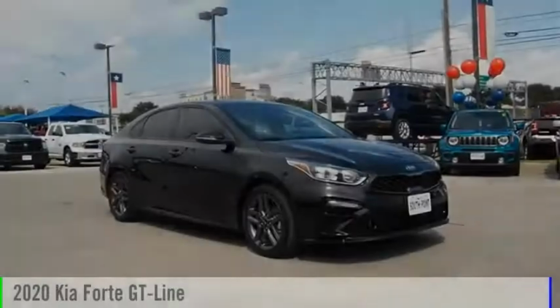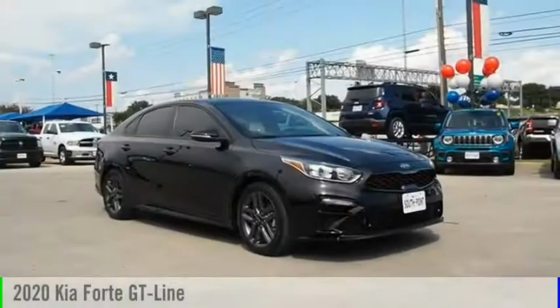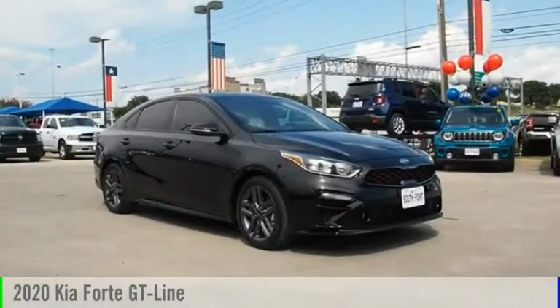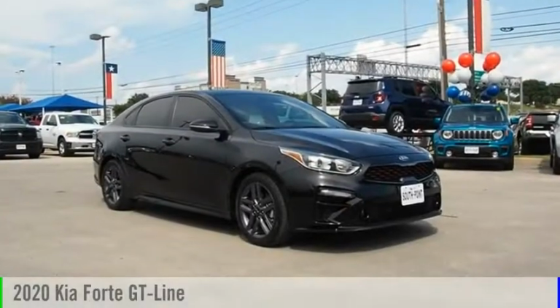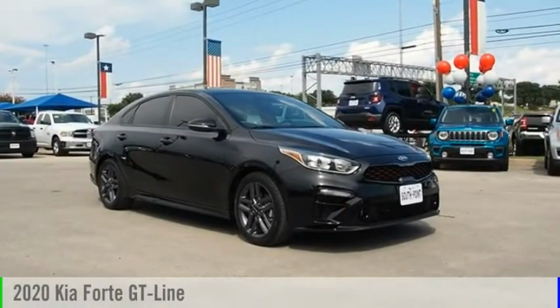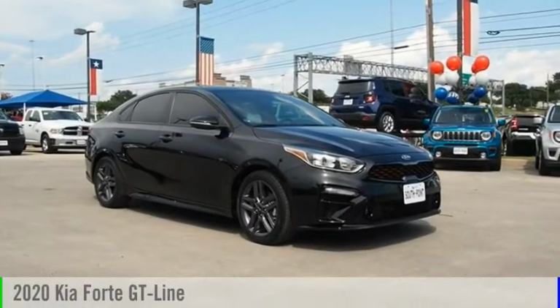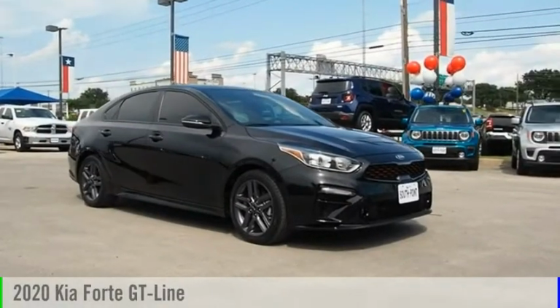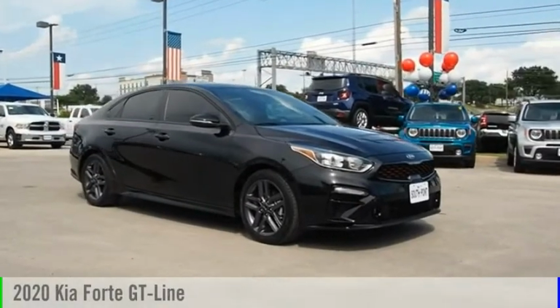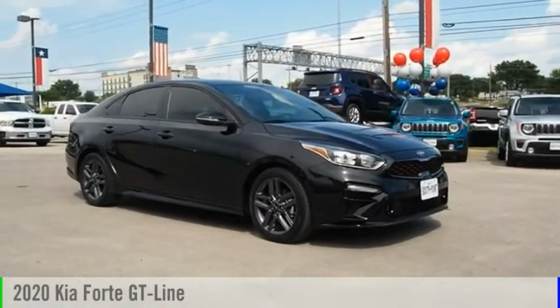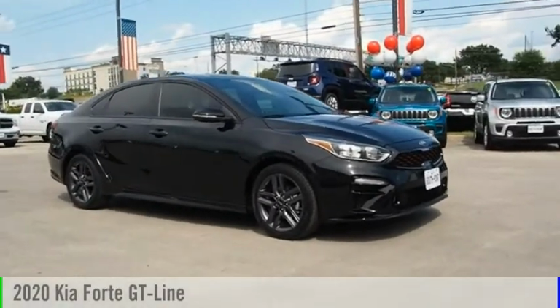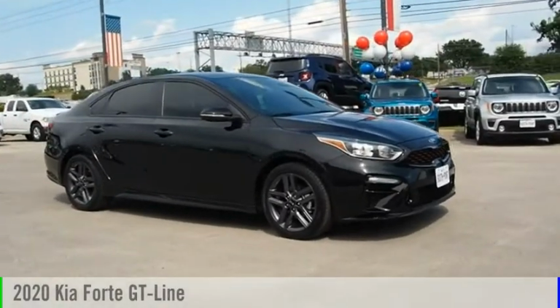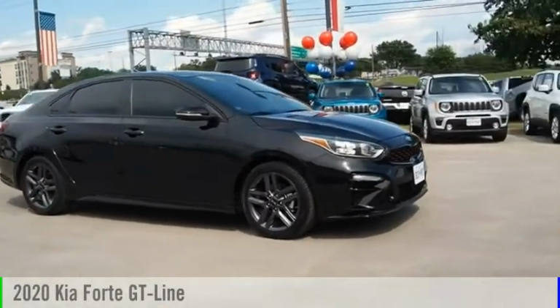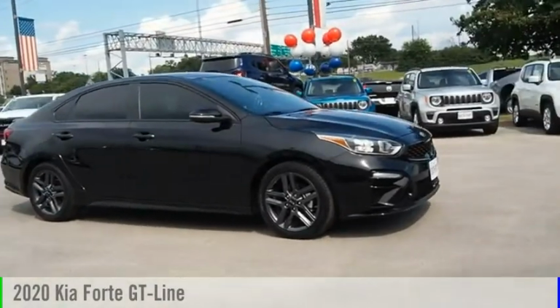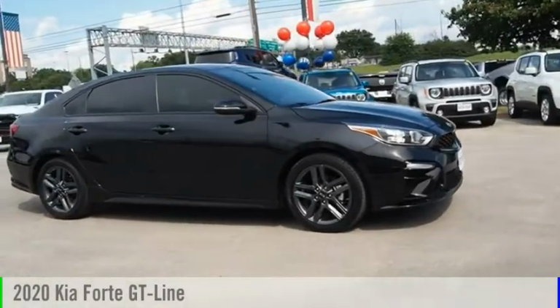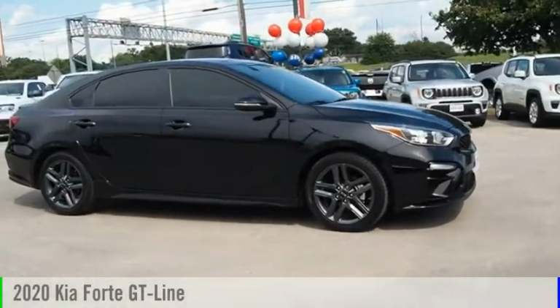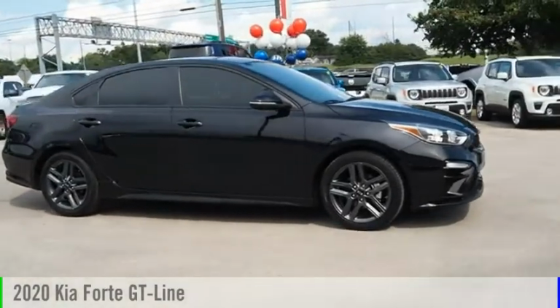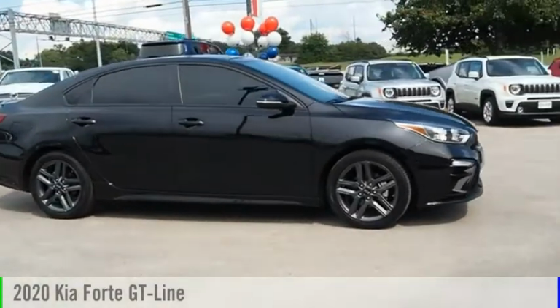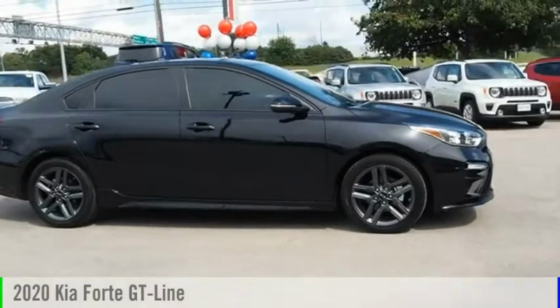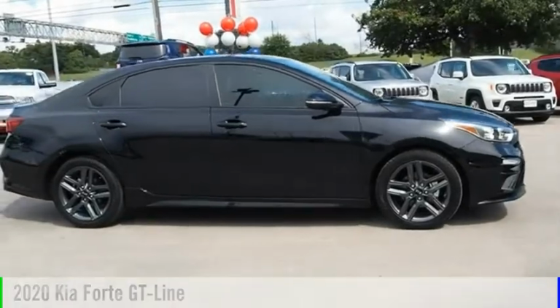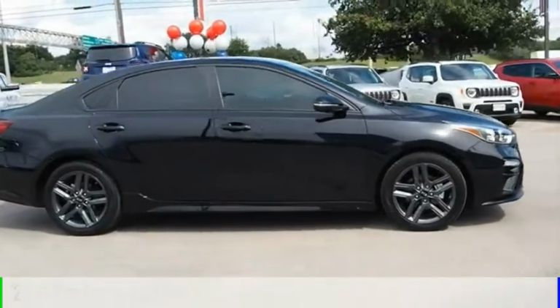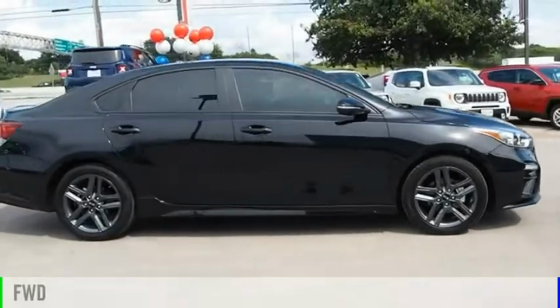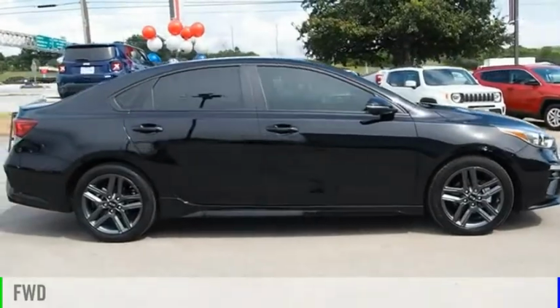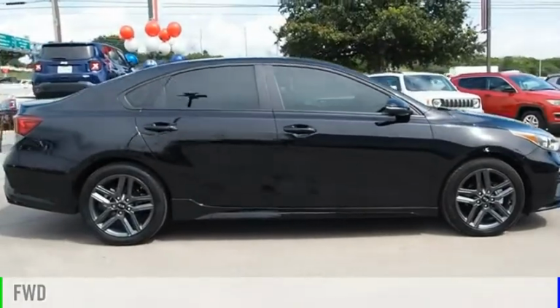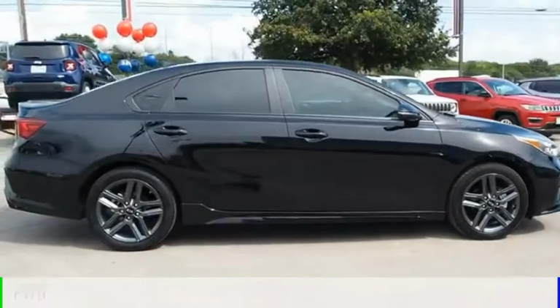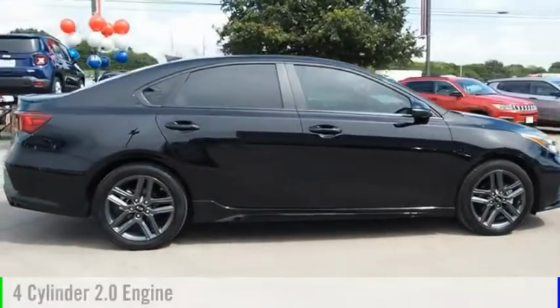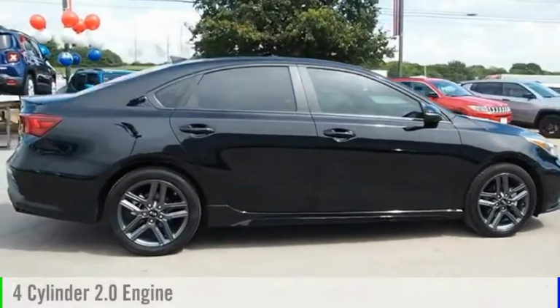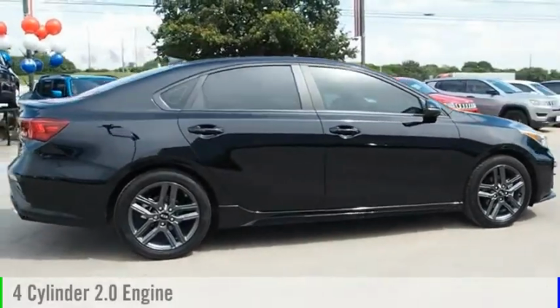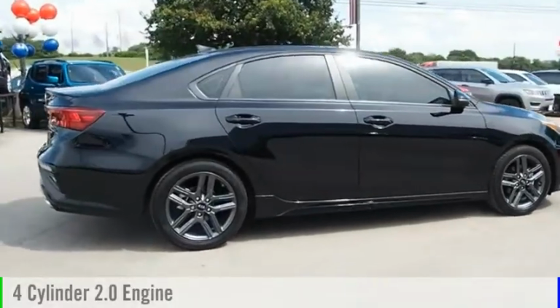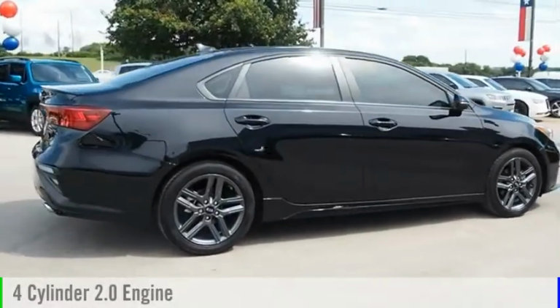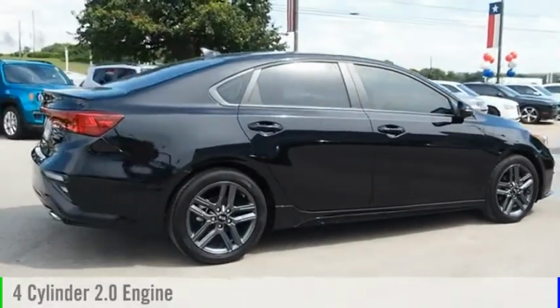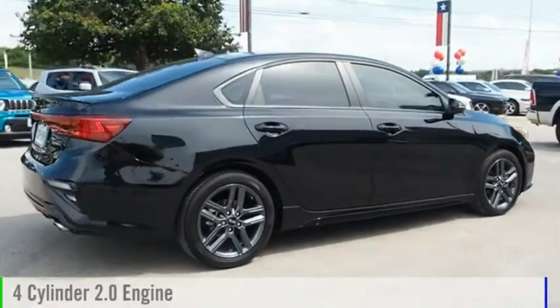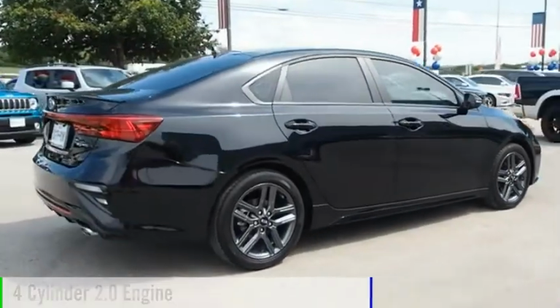Looking for the right vehicle? Check out the 2020 Forte. This vehicle is powered by a front-wheel drive, four-cylinder, 2.0-liter engine.